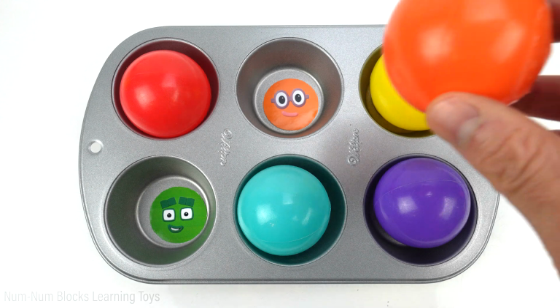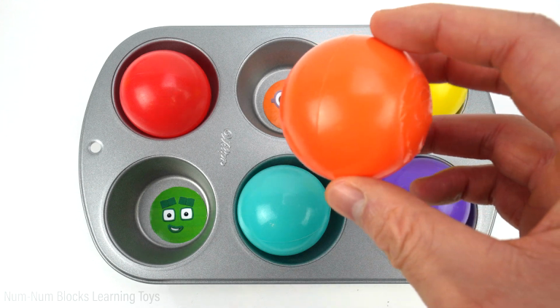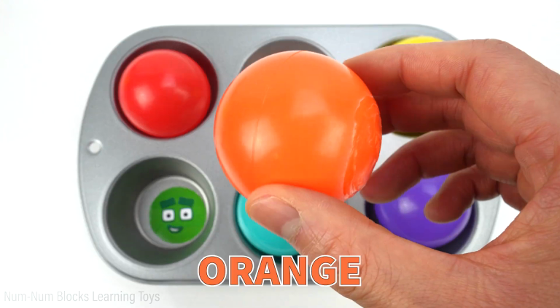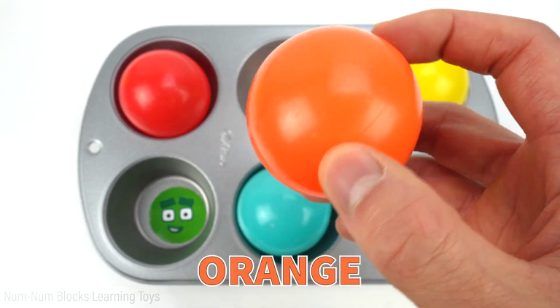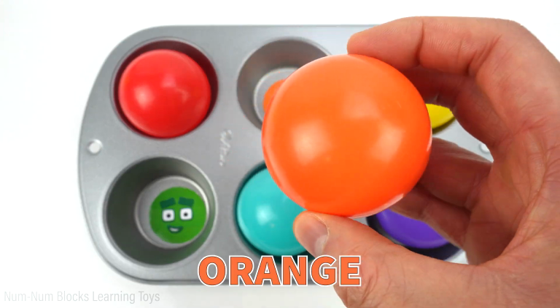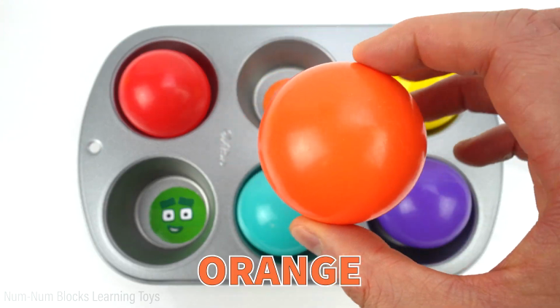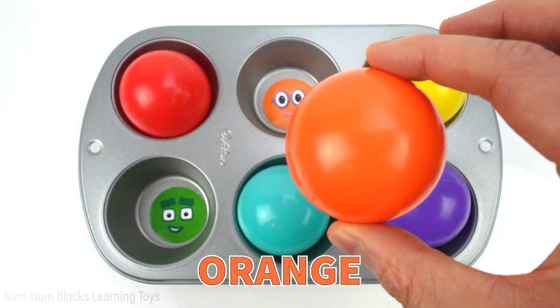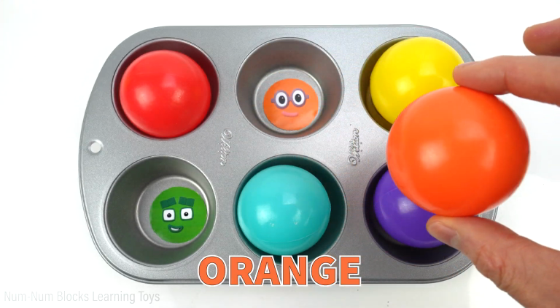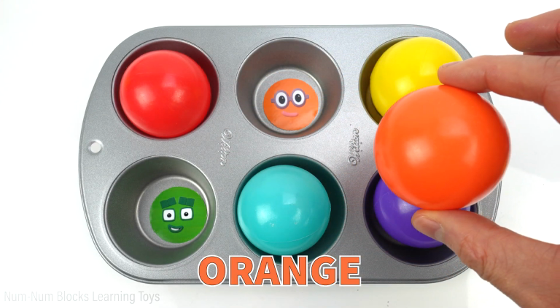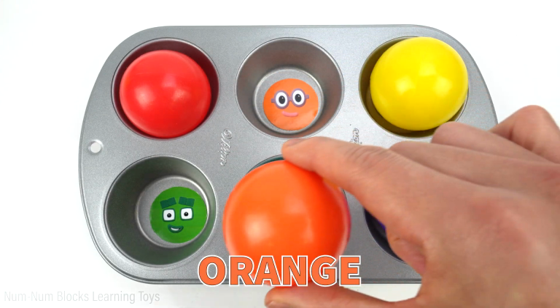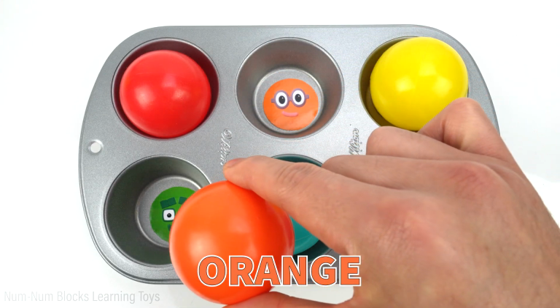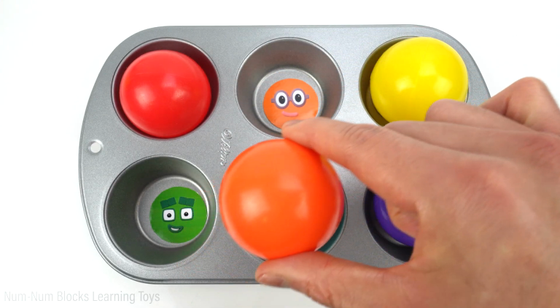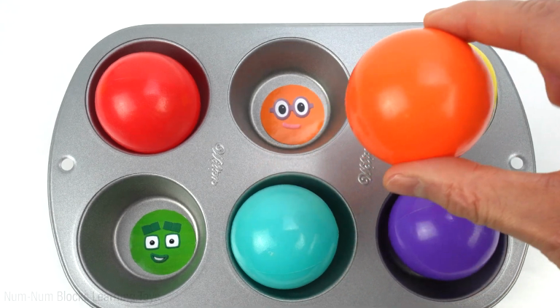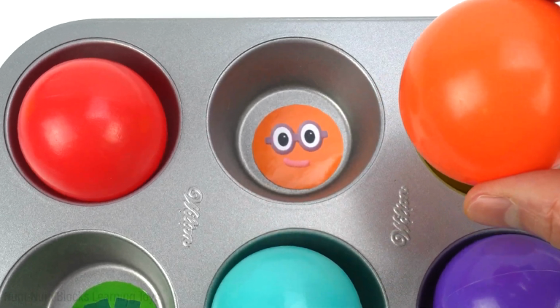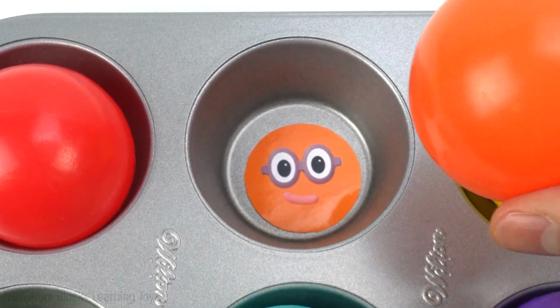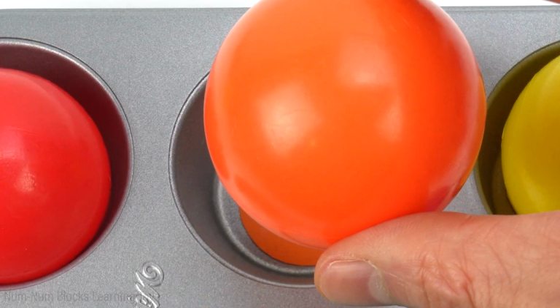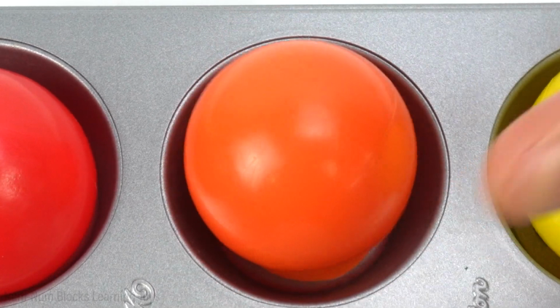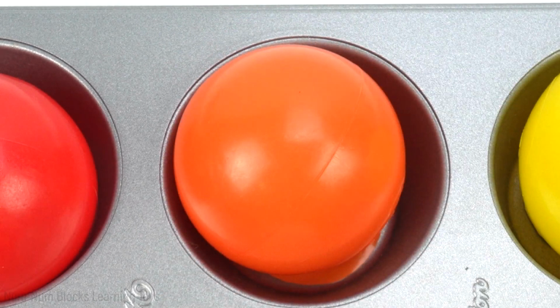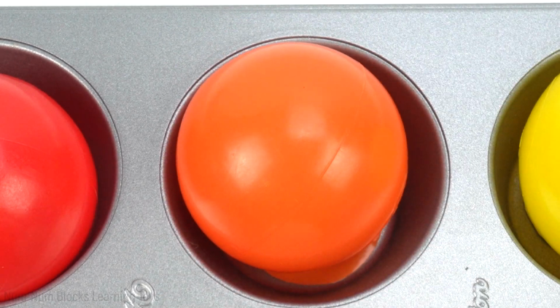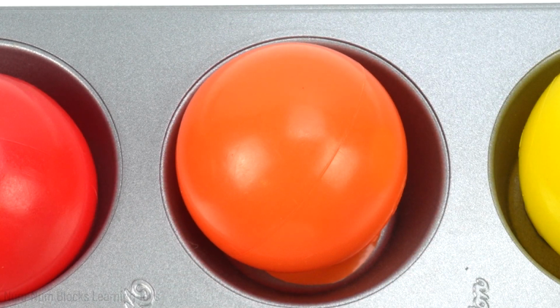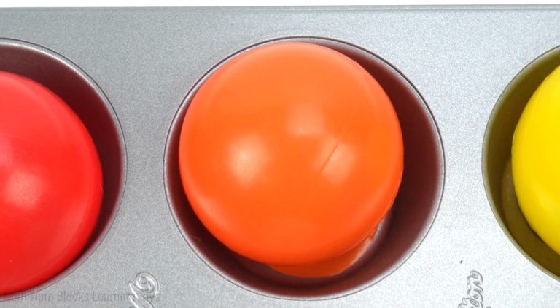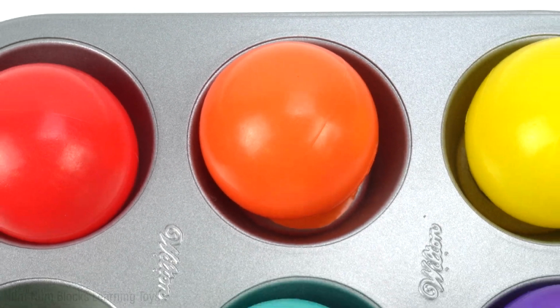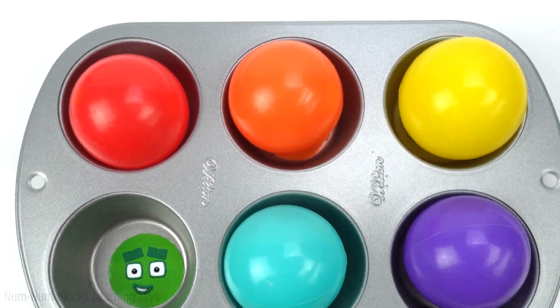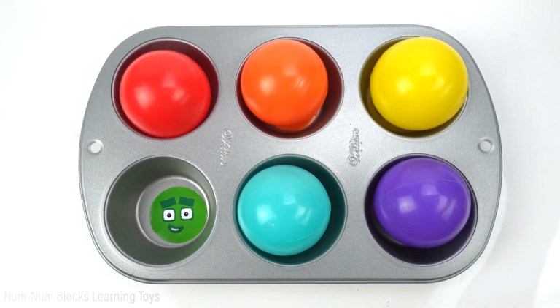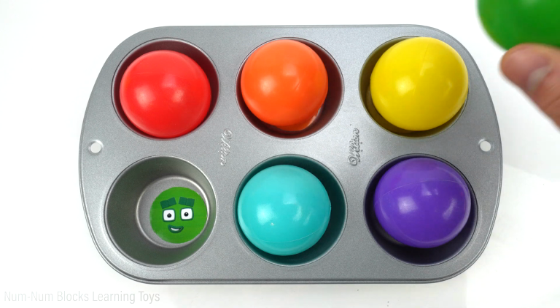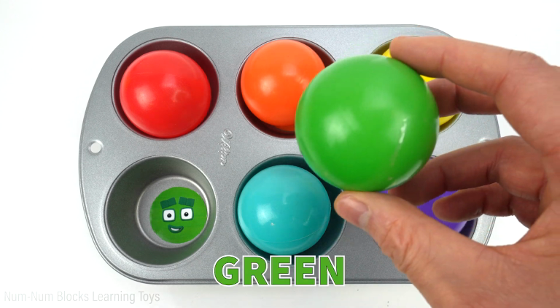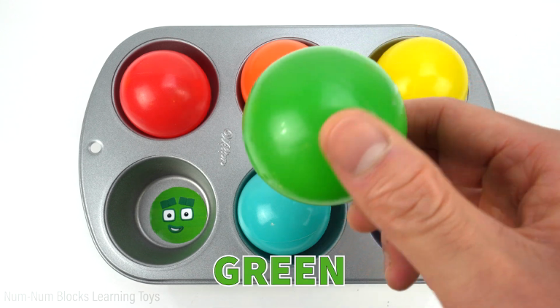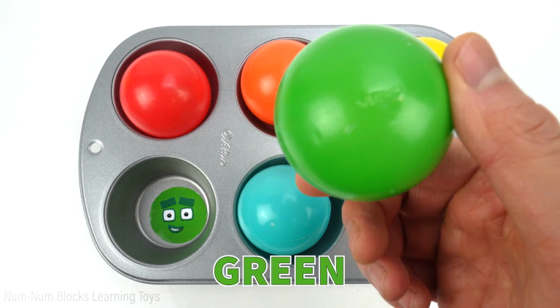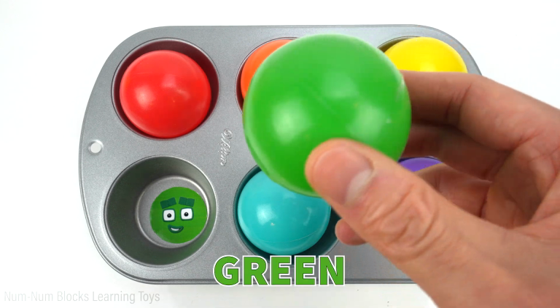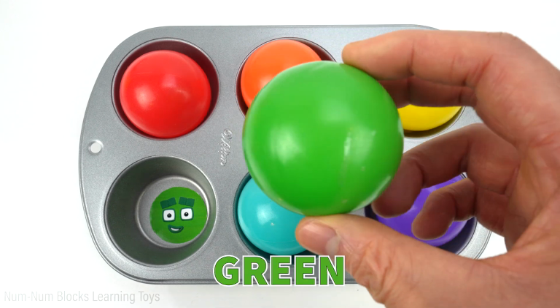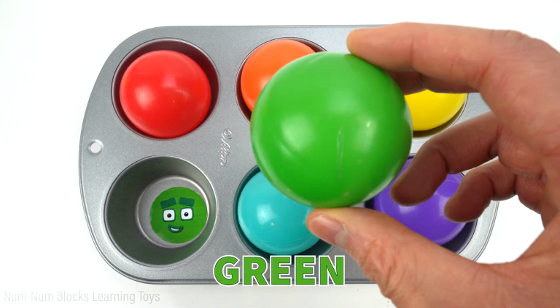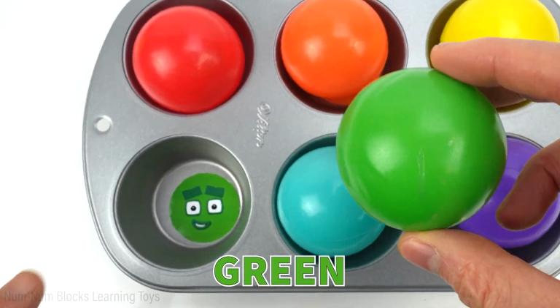The next color is orange. Do you know who's orange? Two. The last color is green. Hi, four!